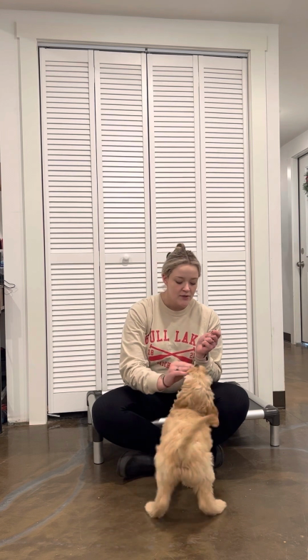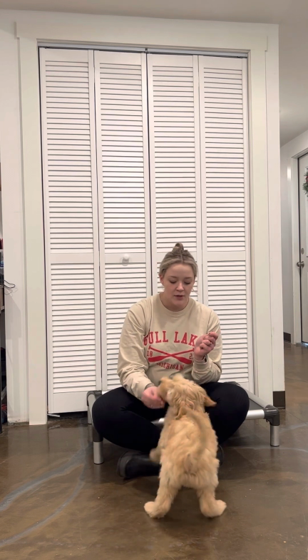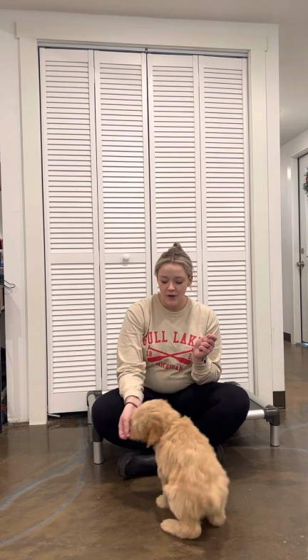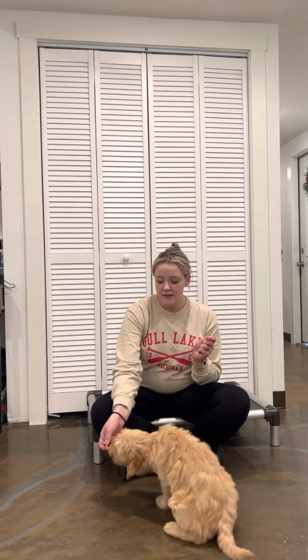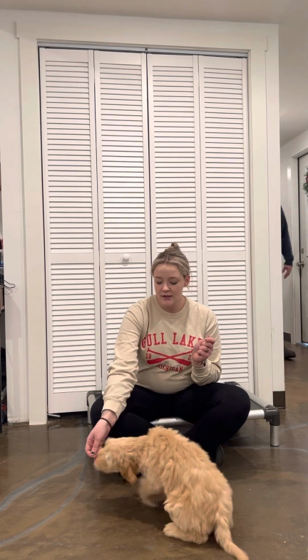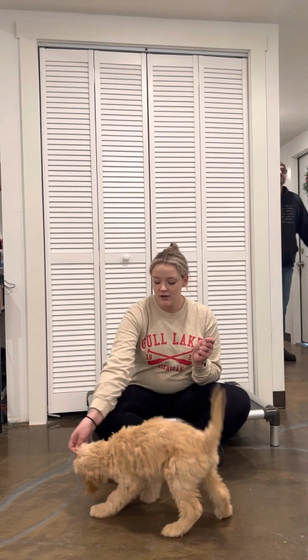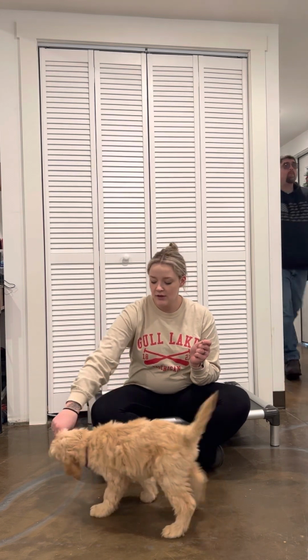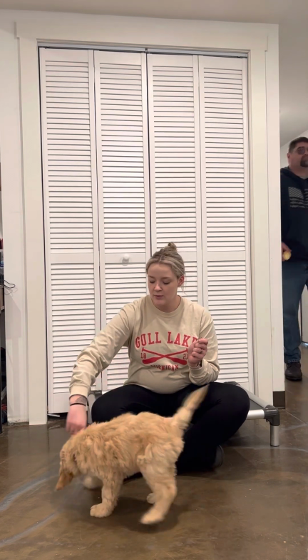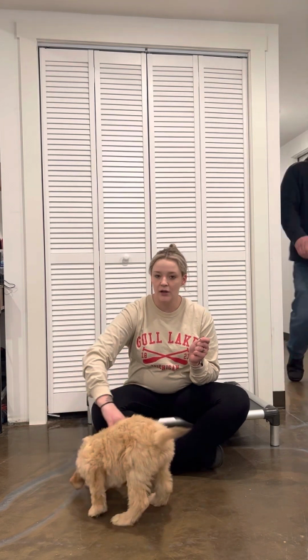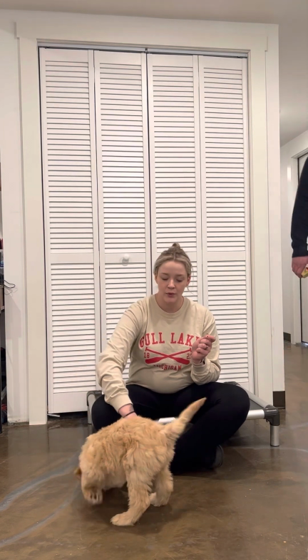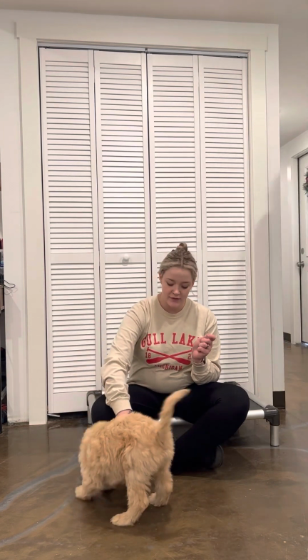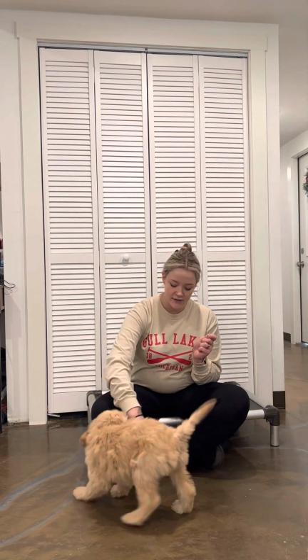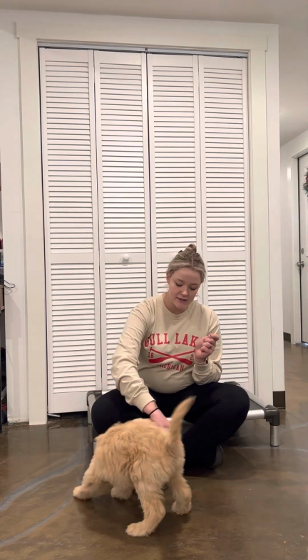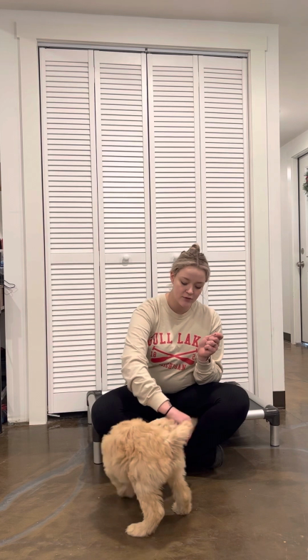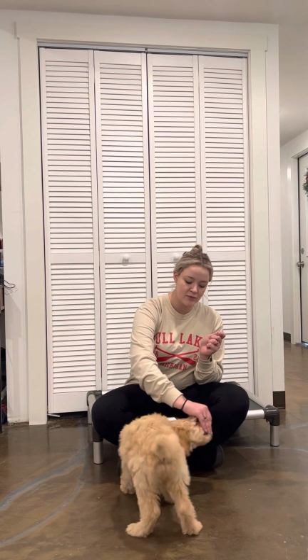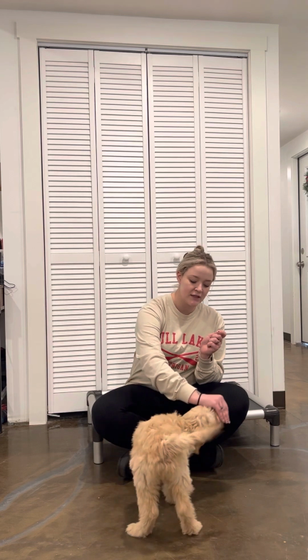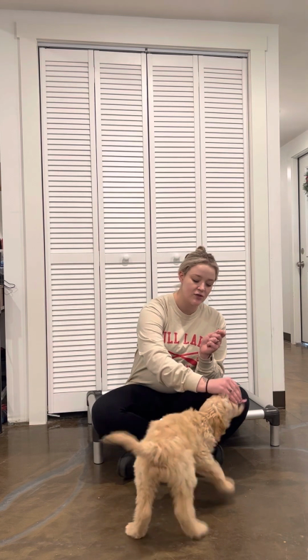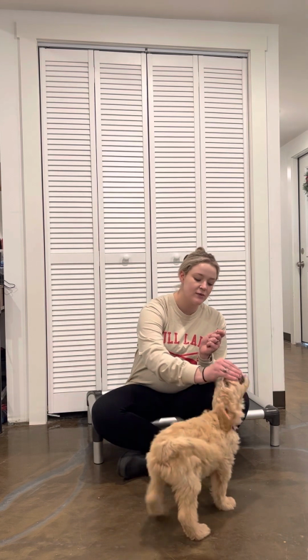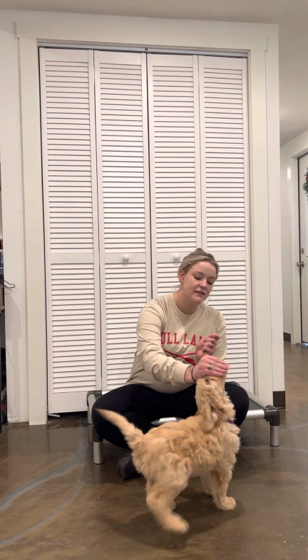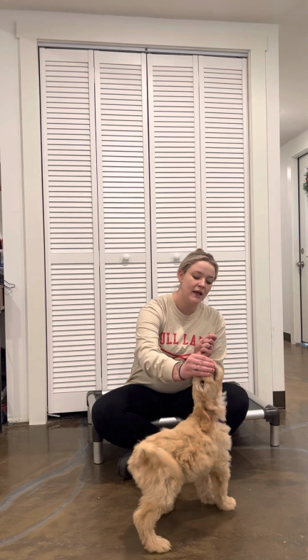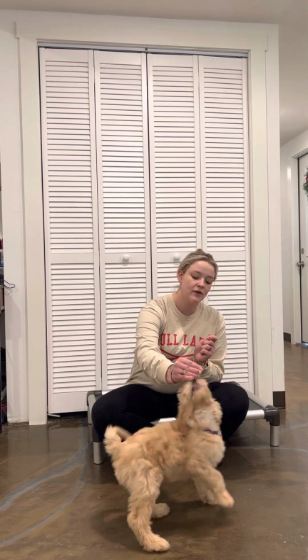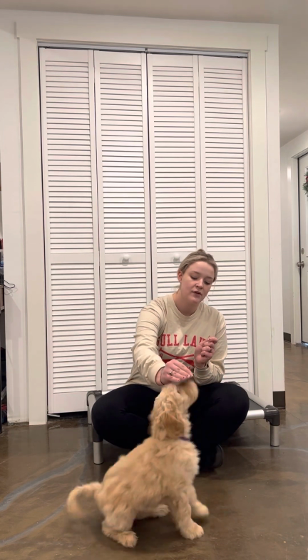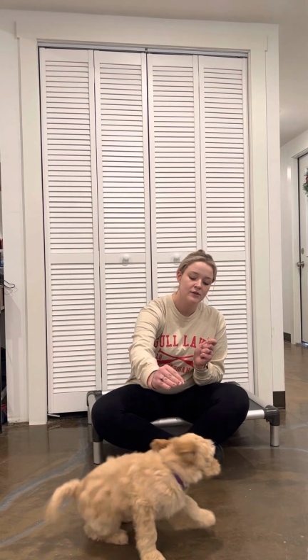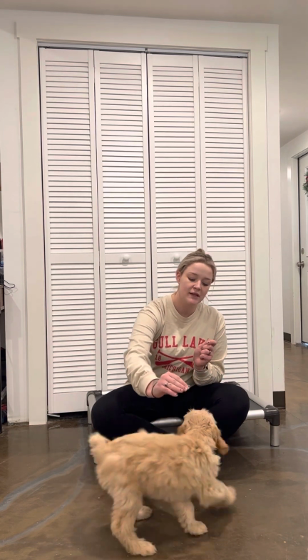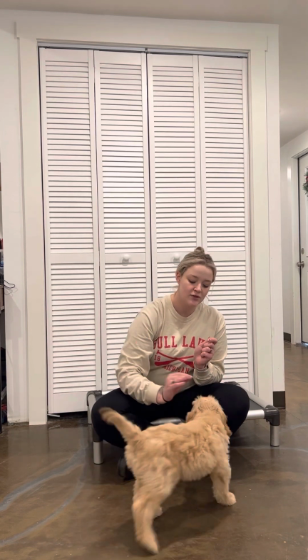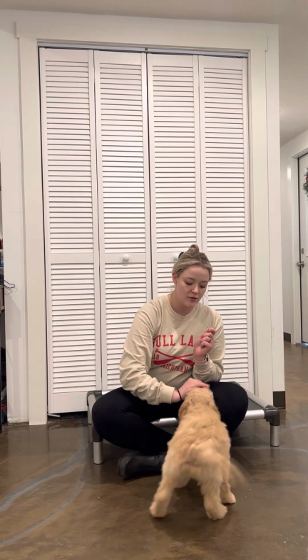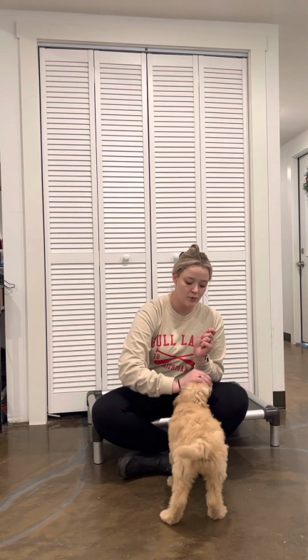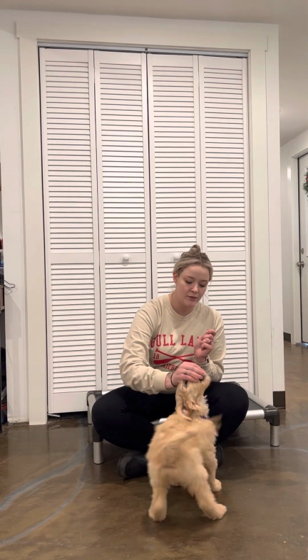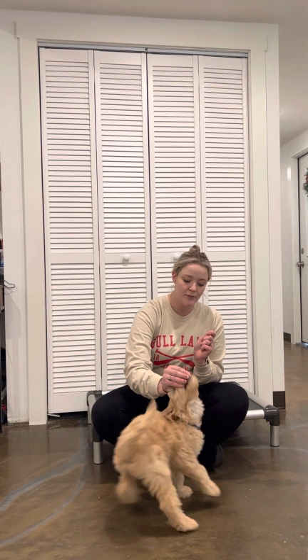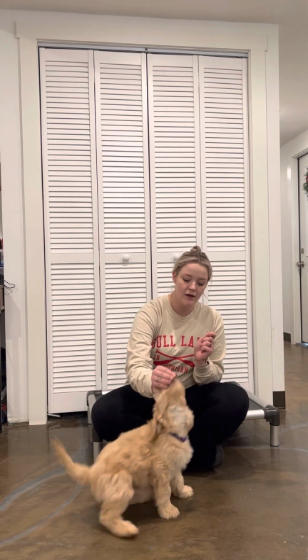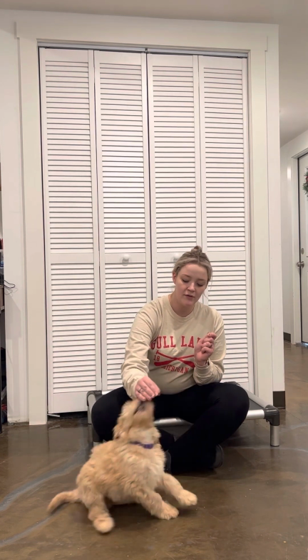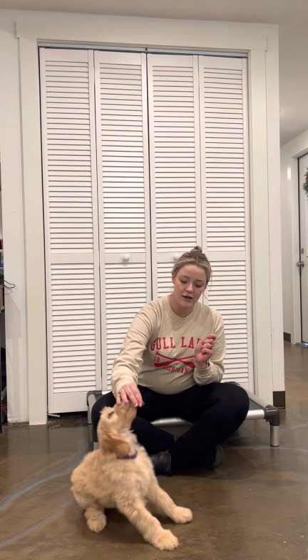I'm going to take the treat because we are on the work base for her sits and downs, which means I use a treat to entice the behavior. I'm going to take that treat and hold it above her head.